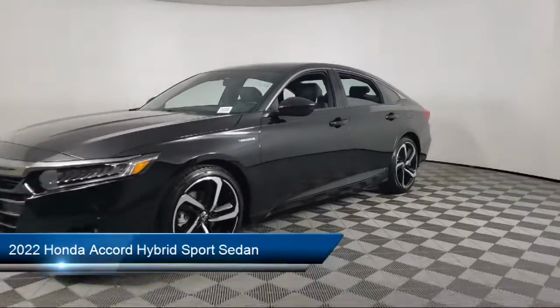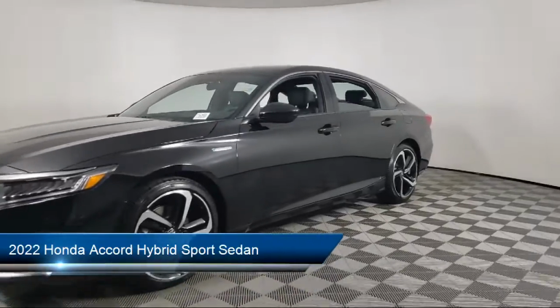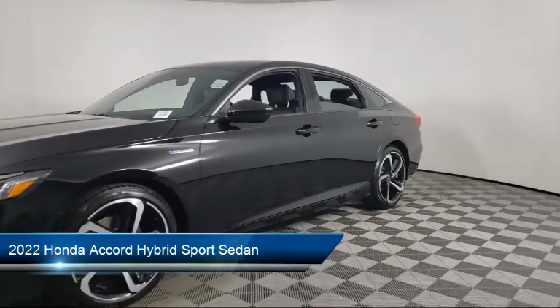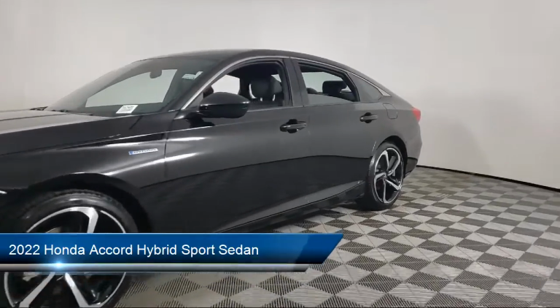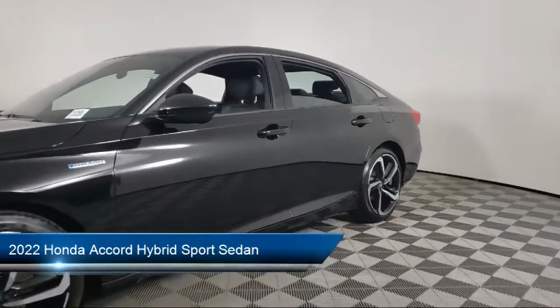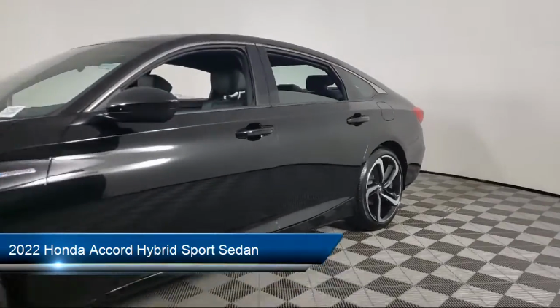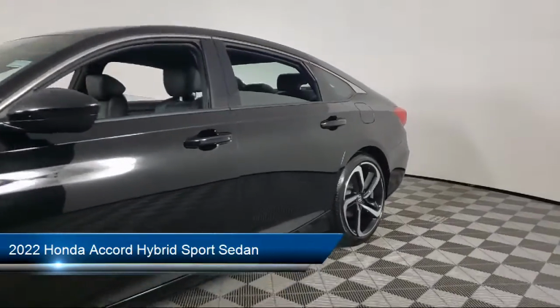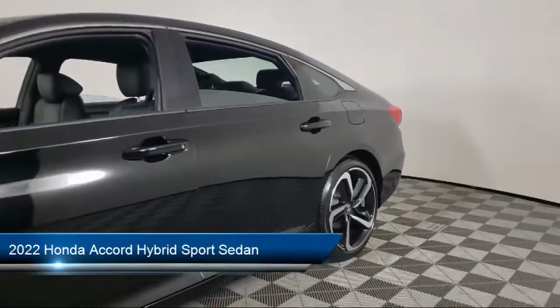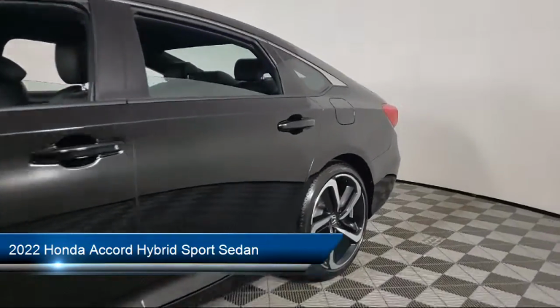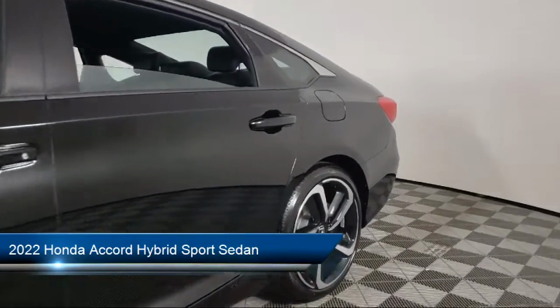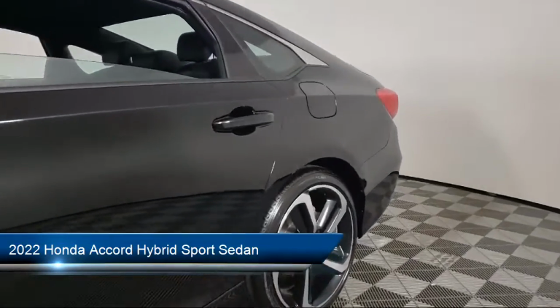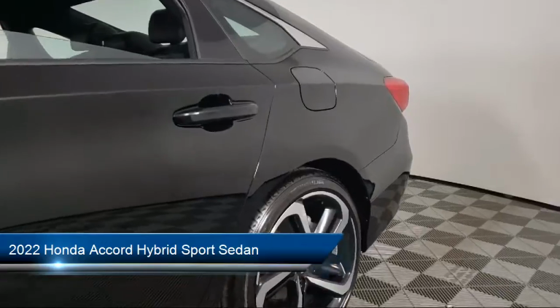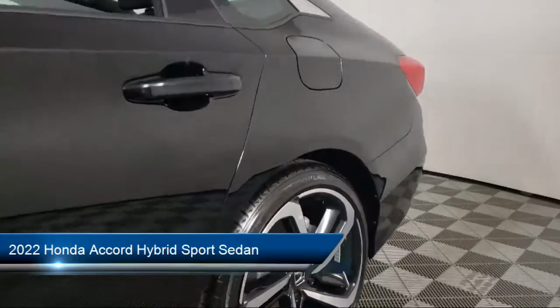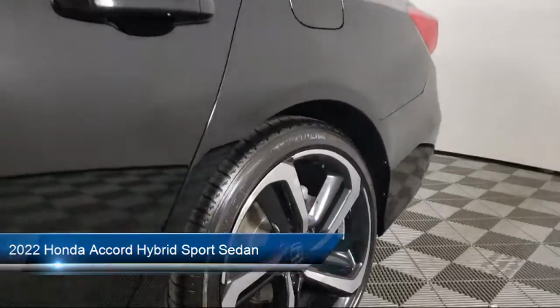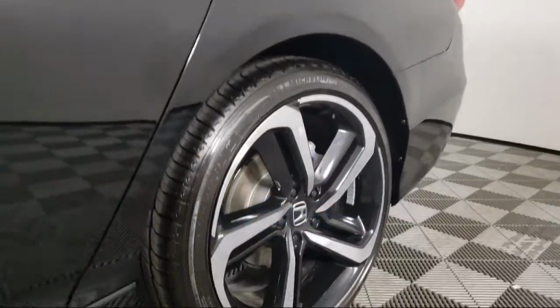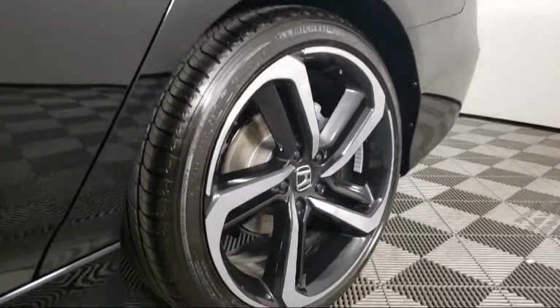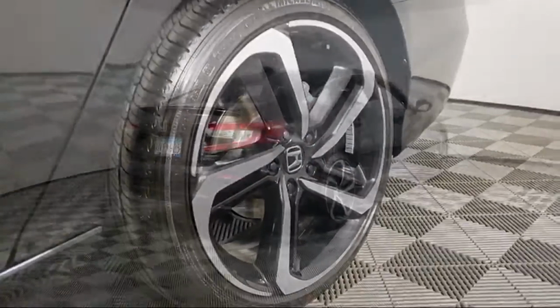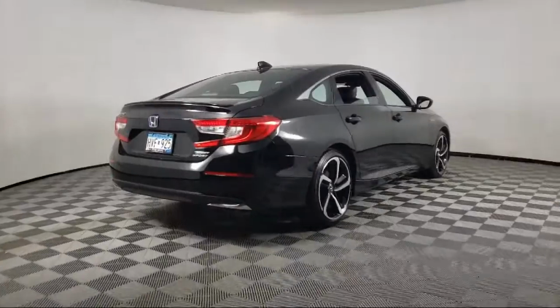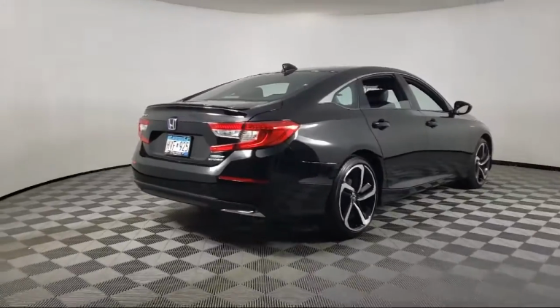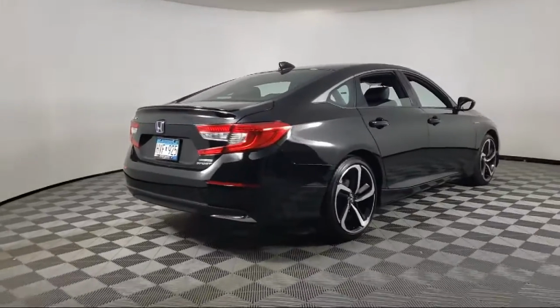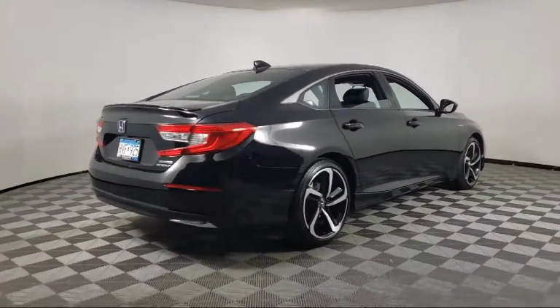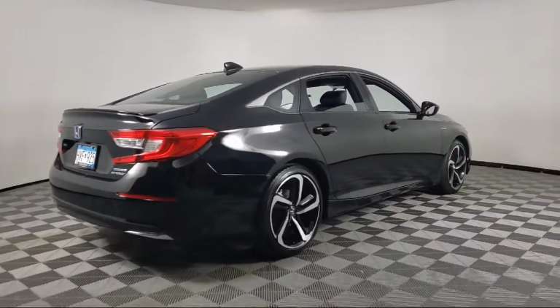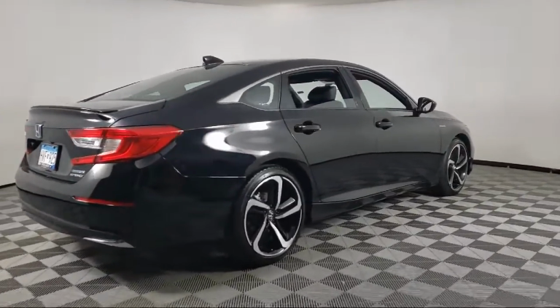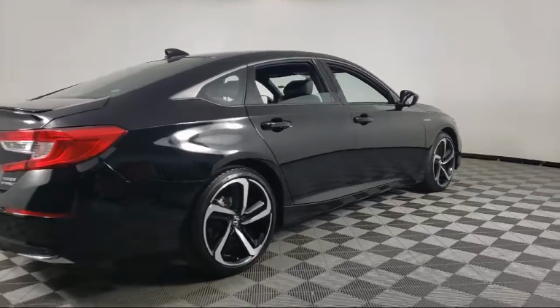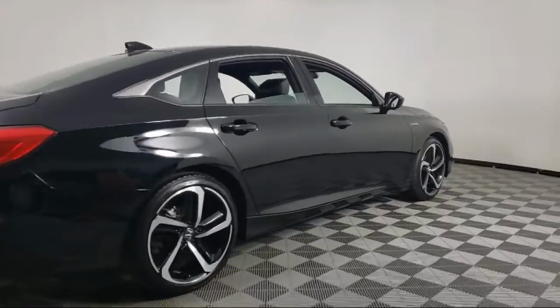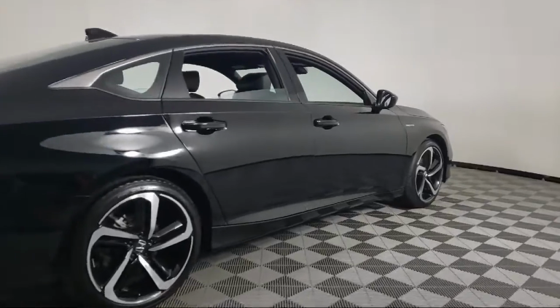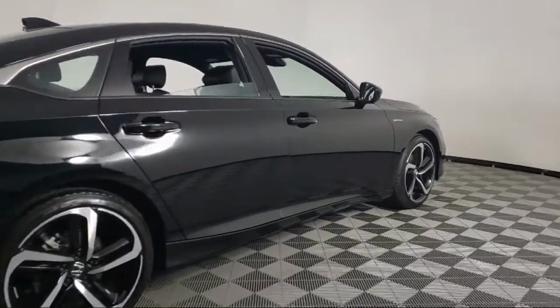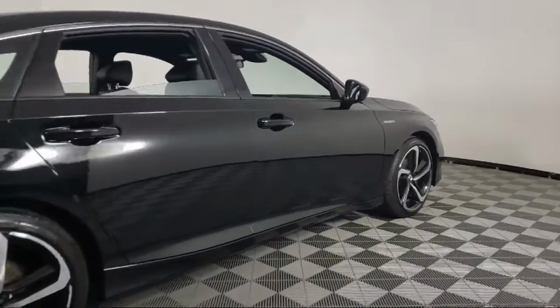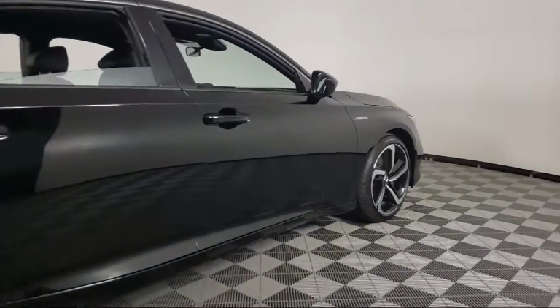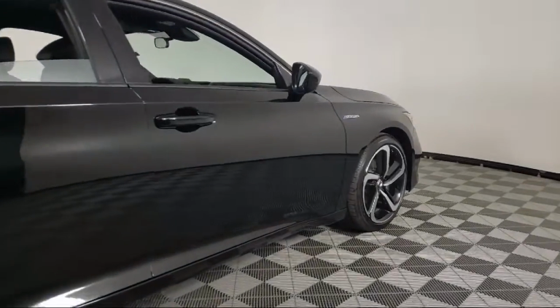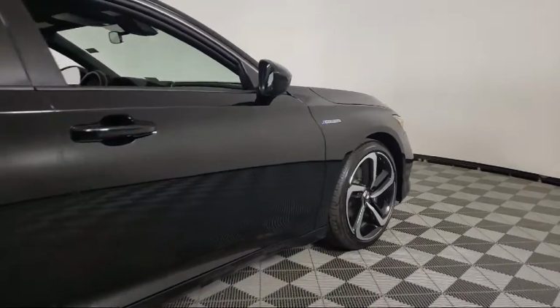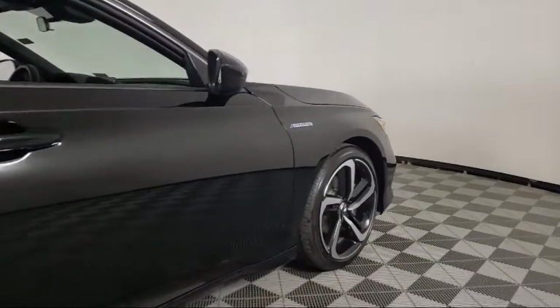It comes equipped with auto high beam headlamp control, lane departure warning system, keyless entry, heated door mirrors, Sirius XM satellite radio, and rear view camera.